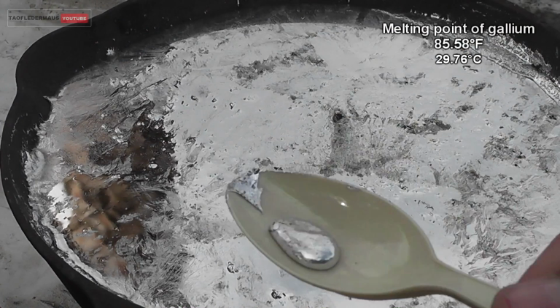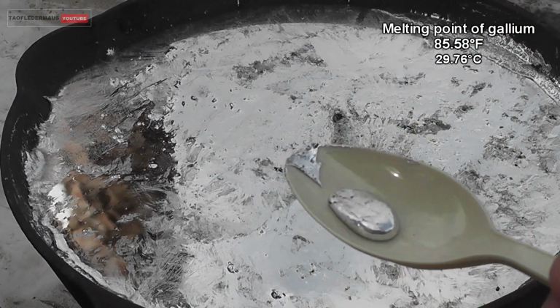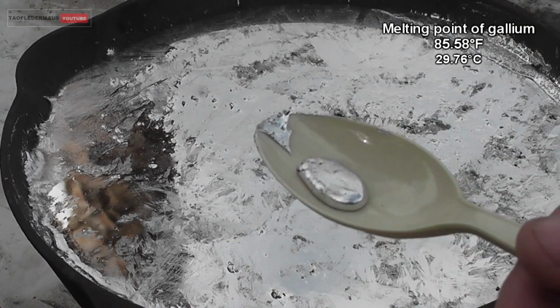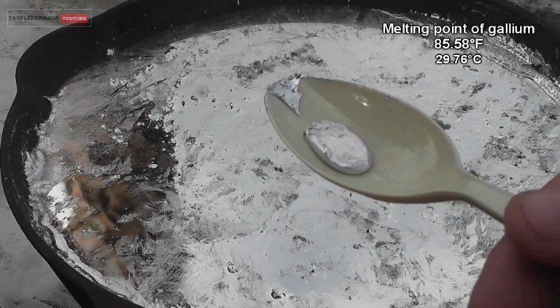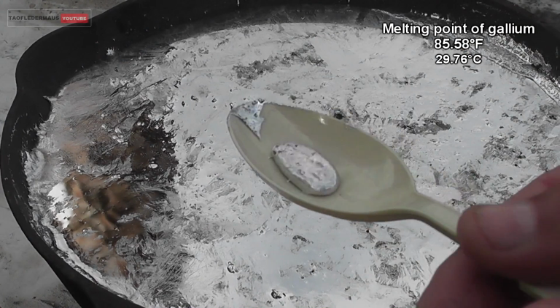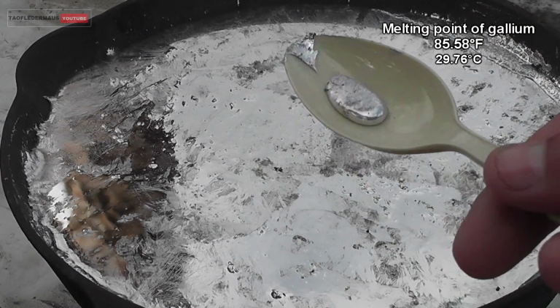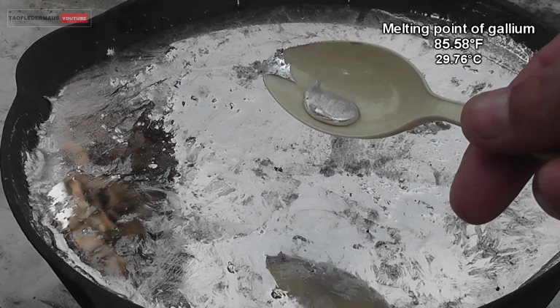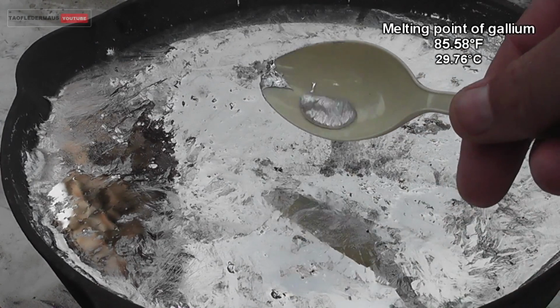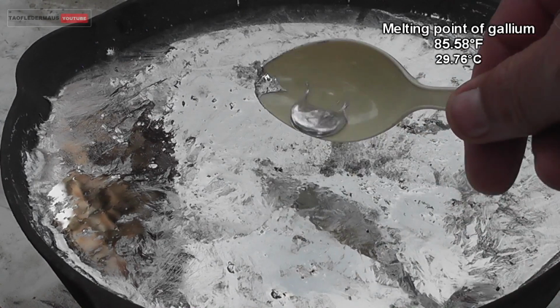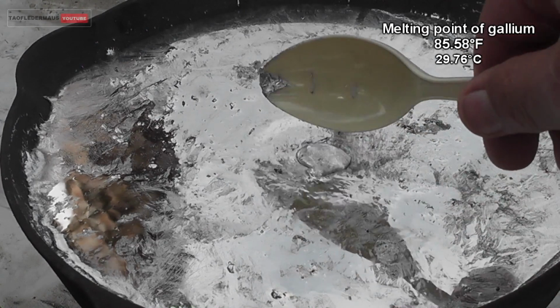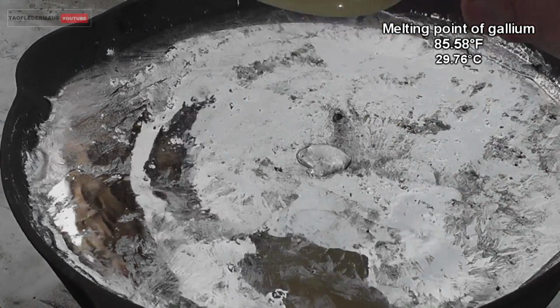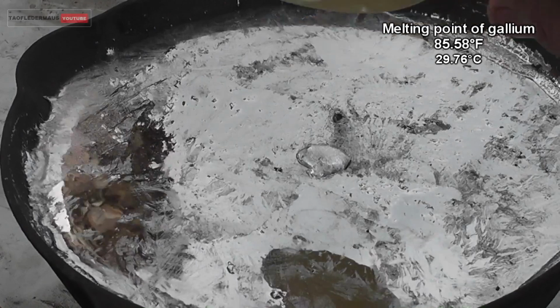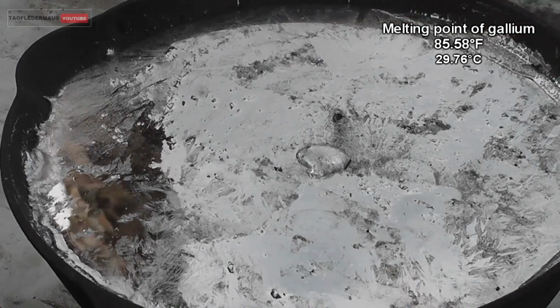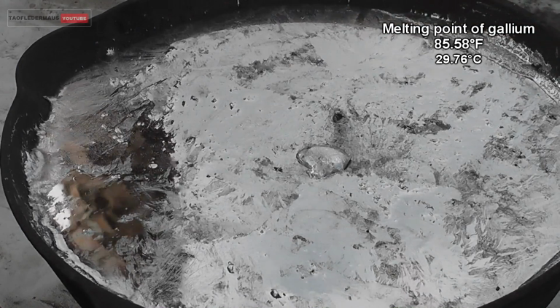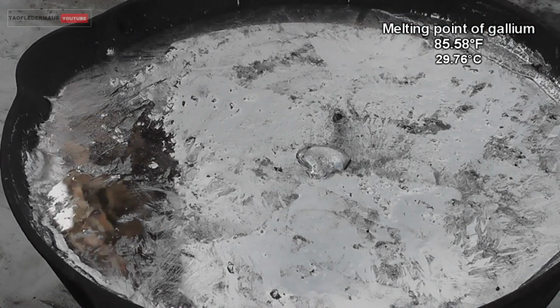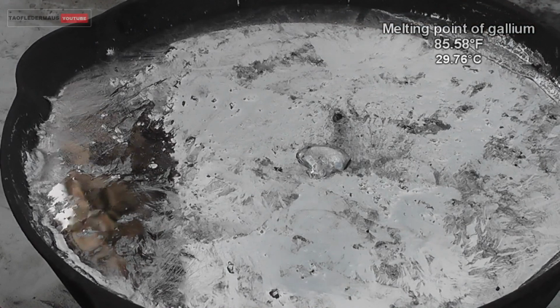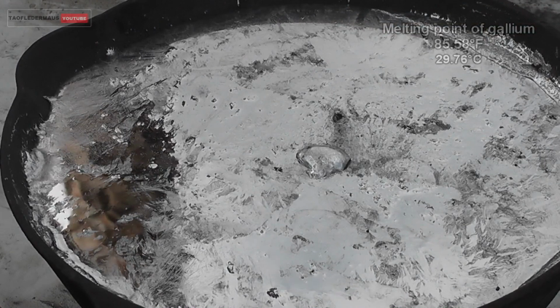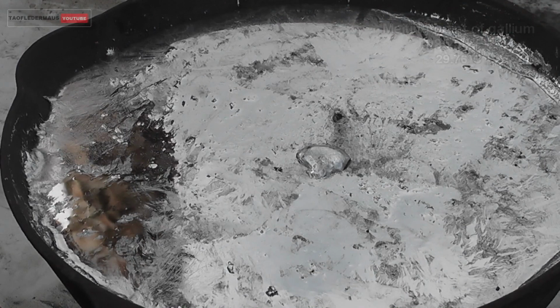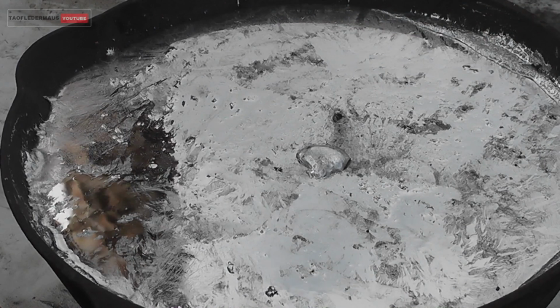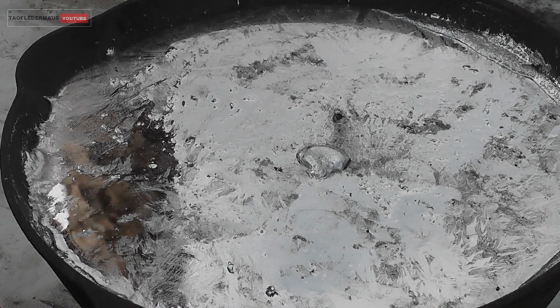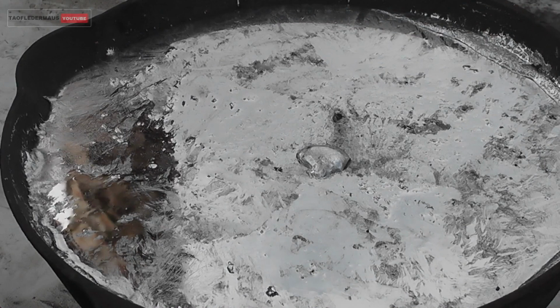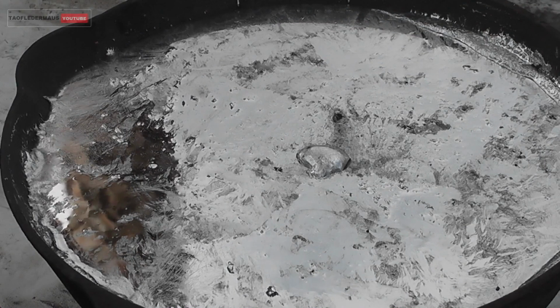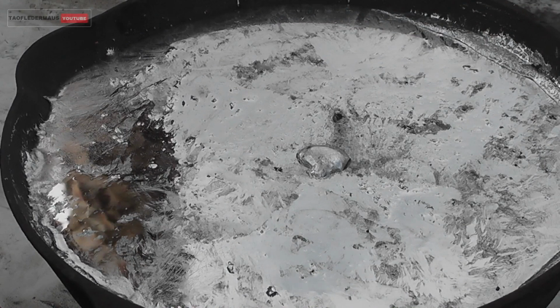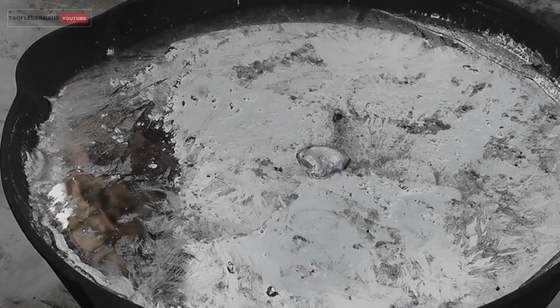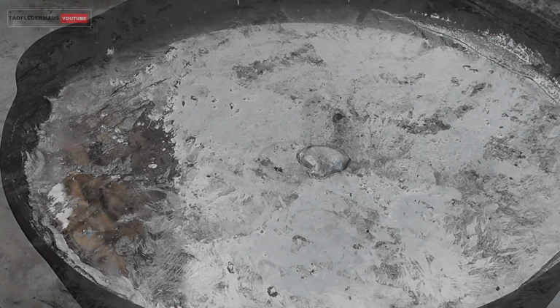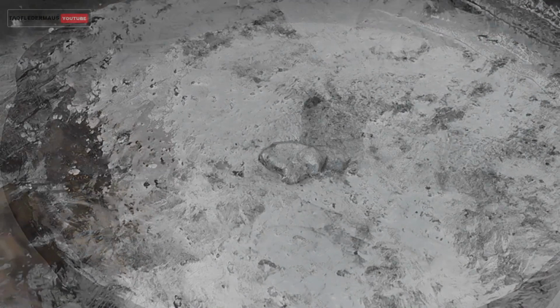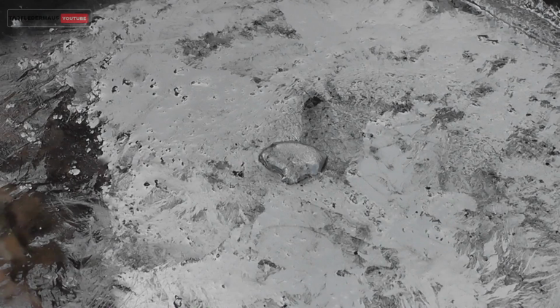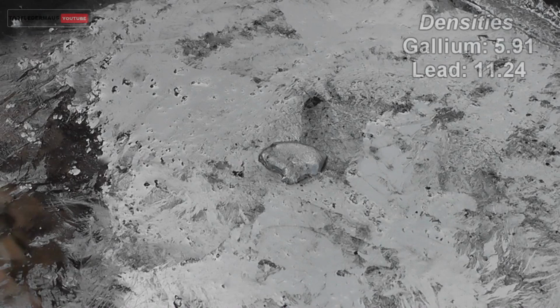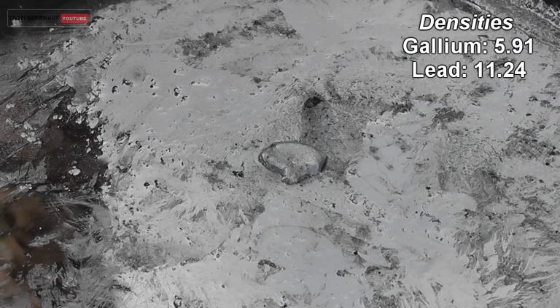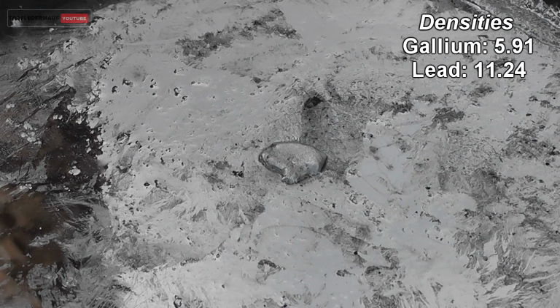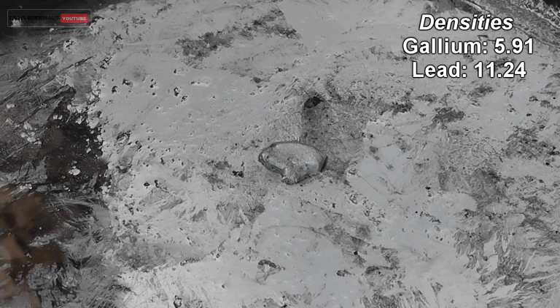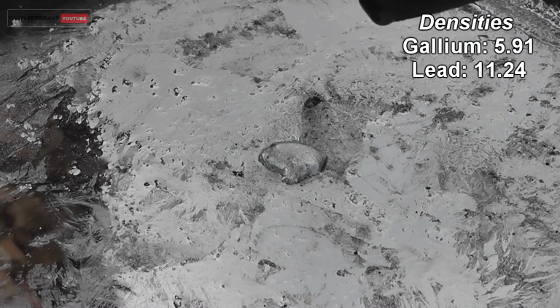We'll just take a few grams of gallium and put it on the surface of the molten lead. This should be more than enough gallium to really demonstrate whether or not the two metals will alloy.